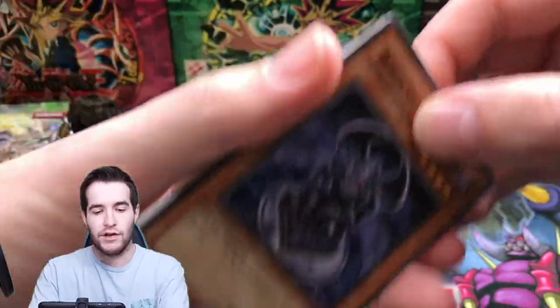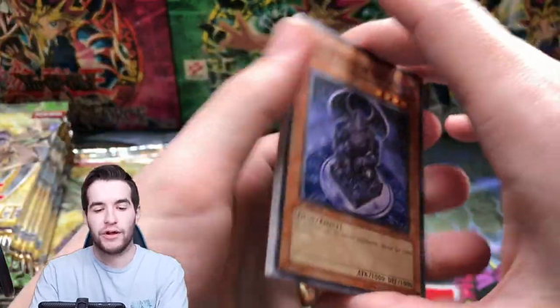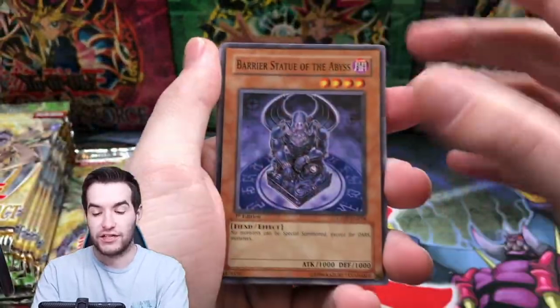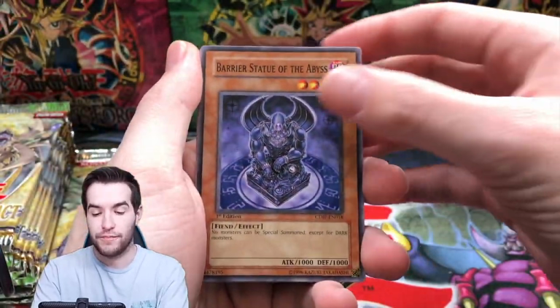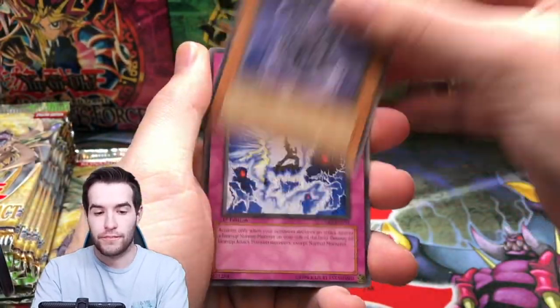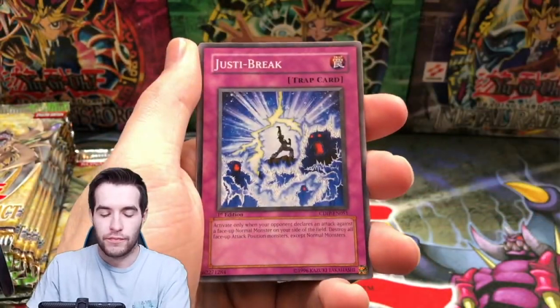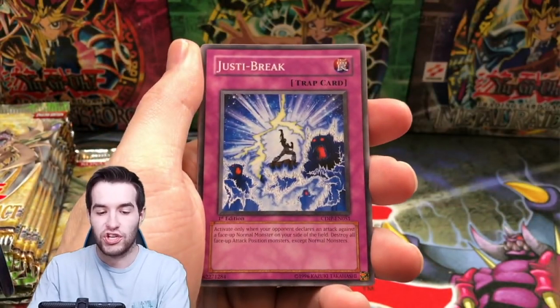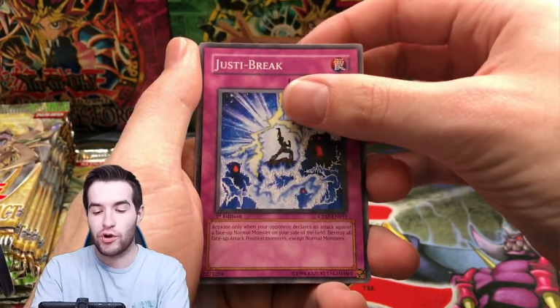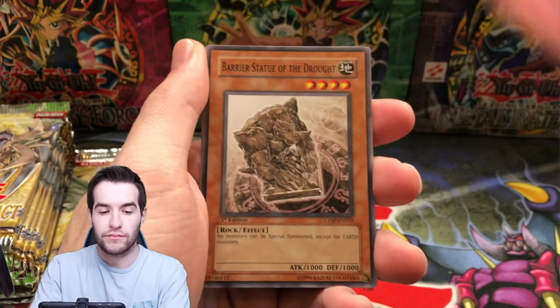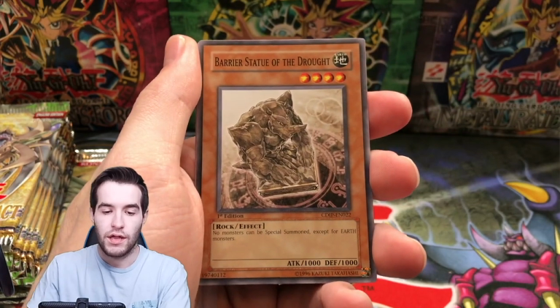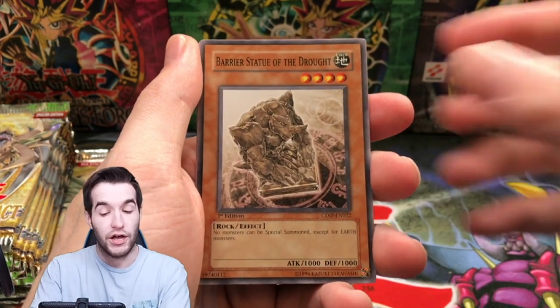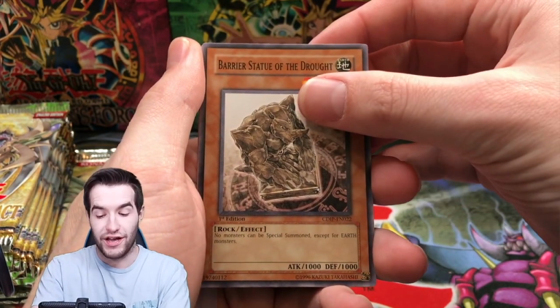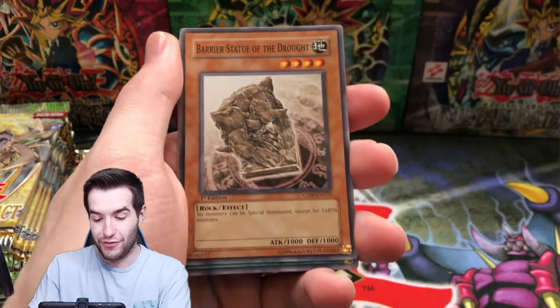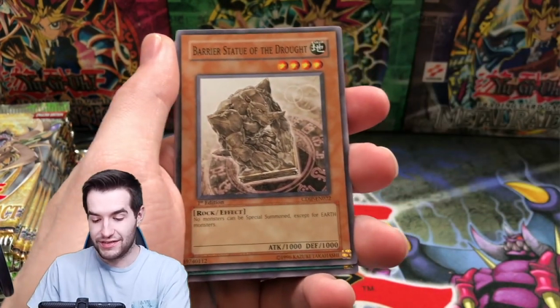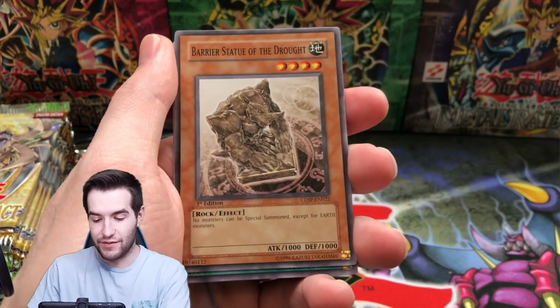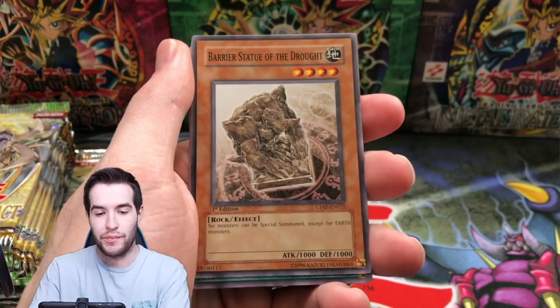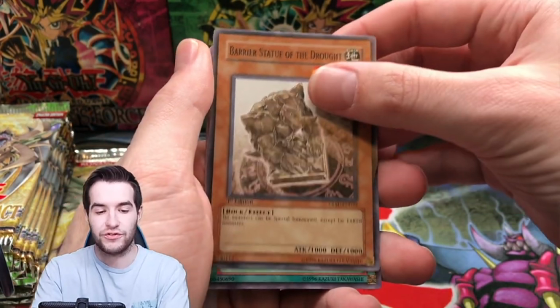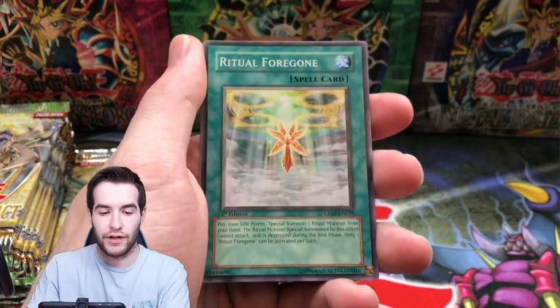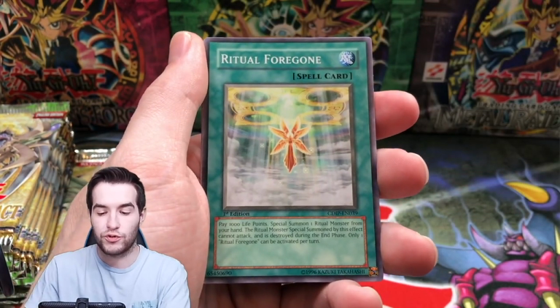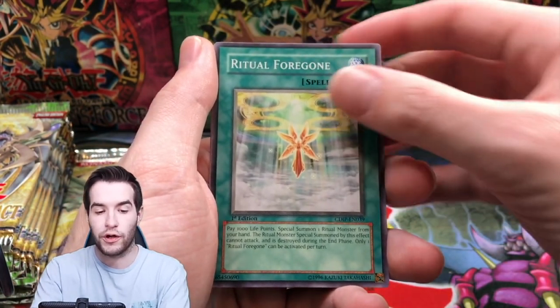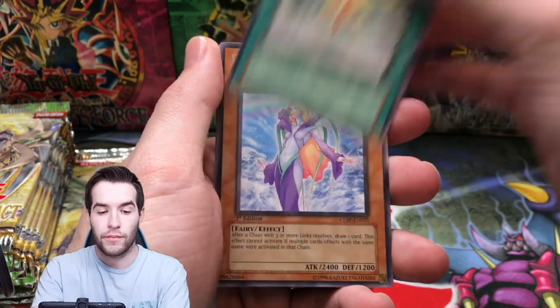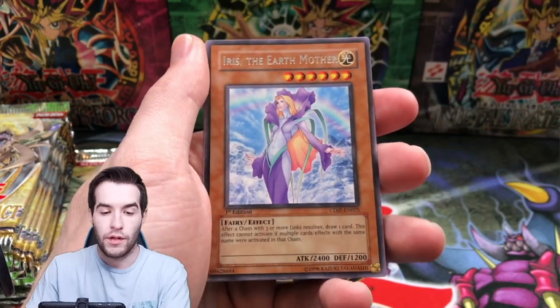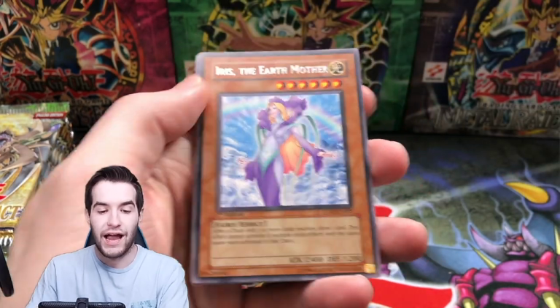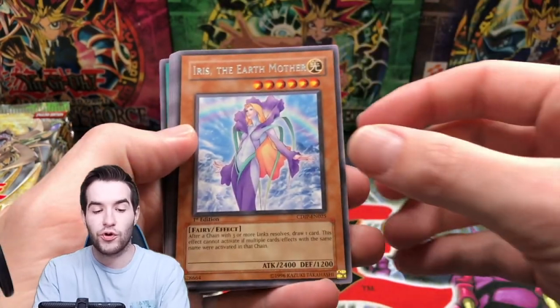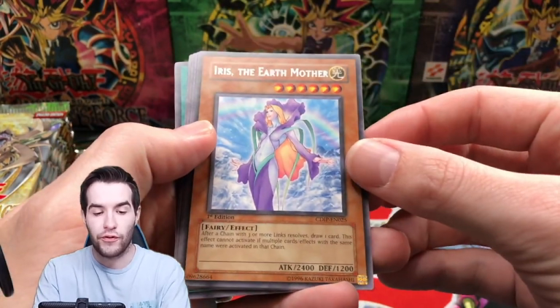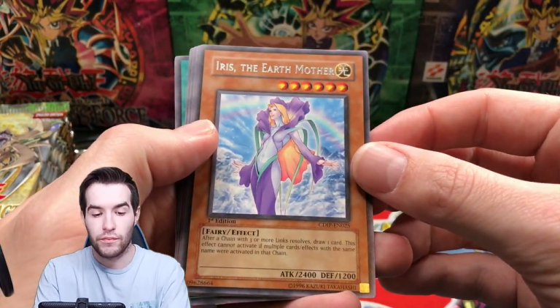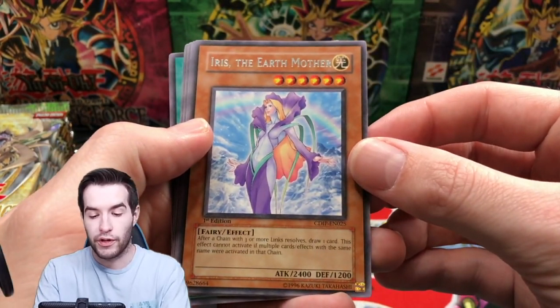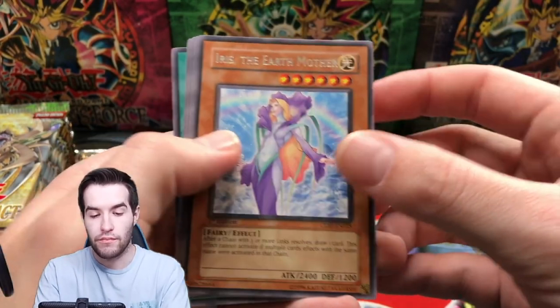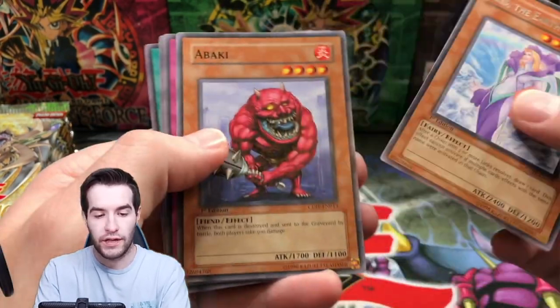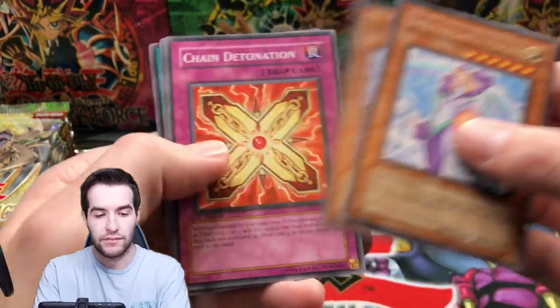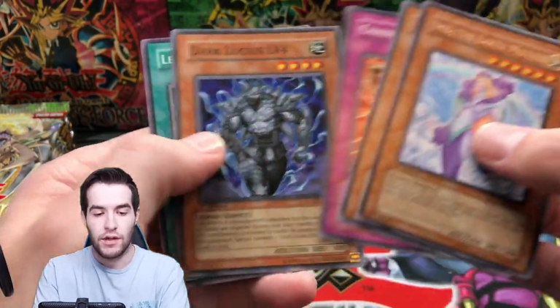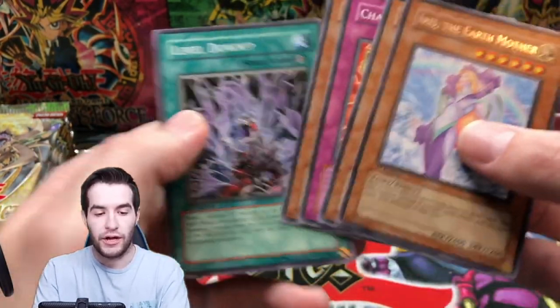Another Barrier Statue here, Jussie Breaker, another one — Abyss and Drought, Ritual Foregone, Iris the Earth Mother, Abaki.